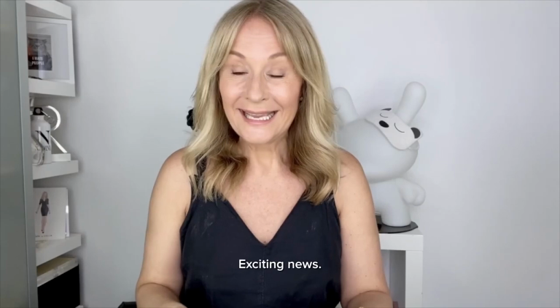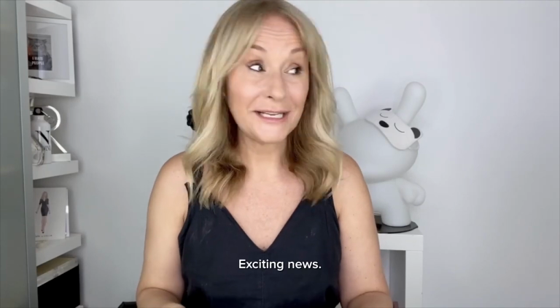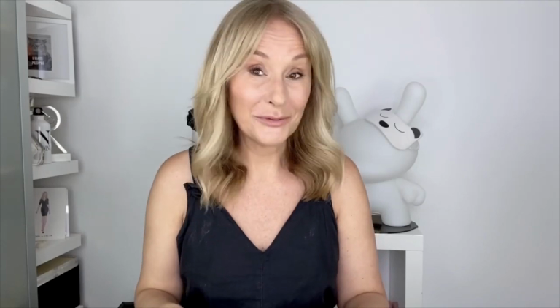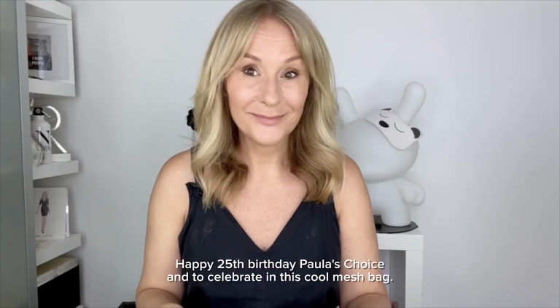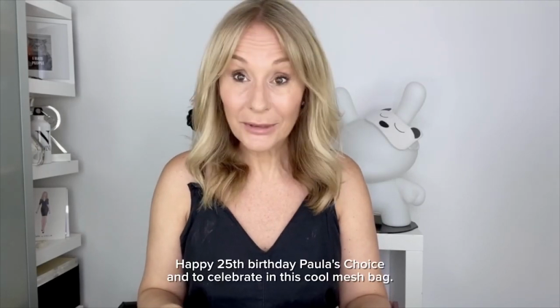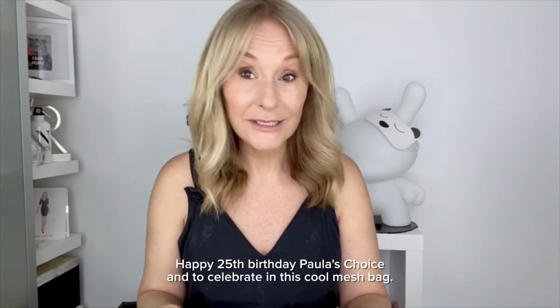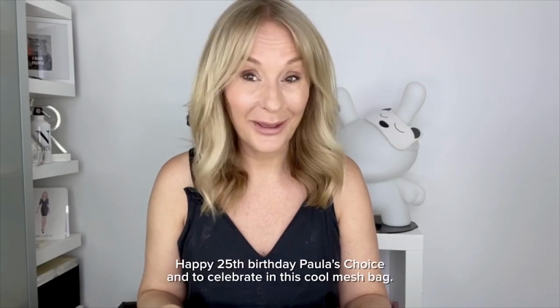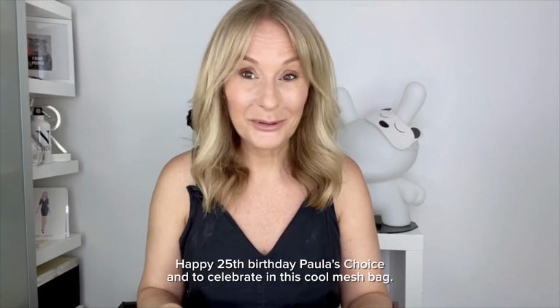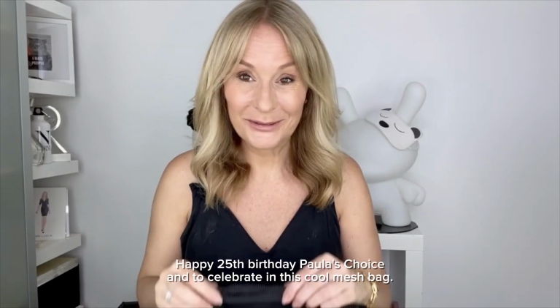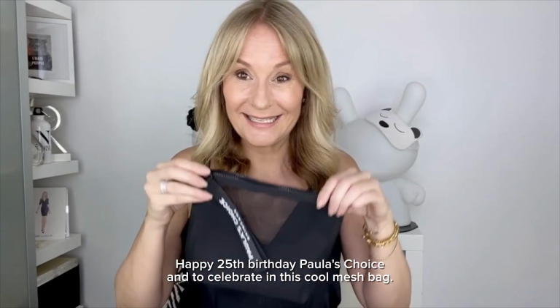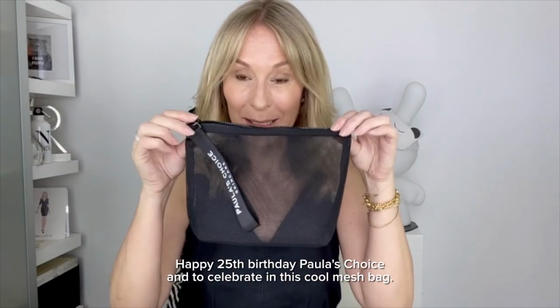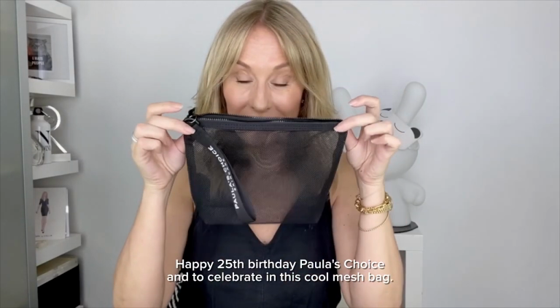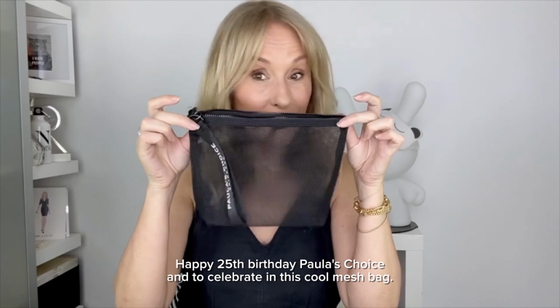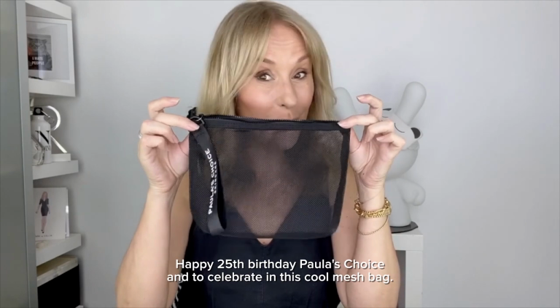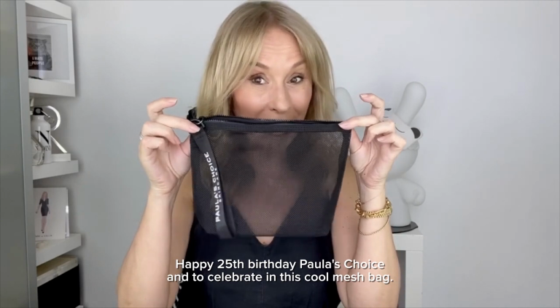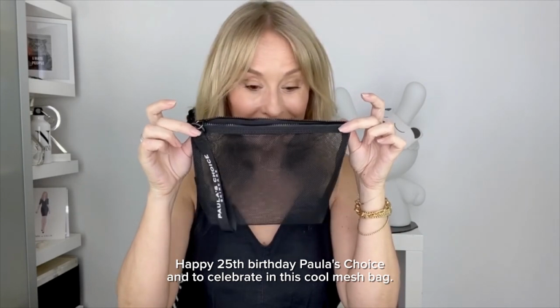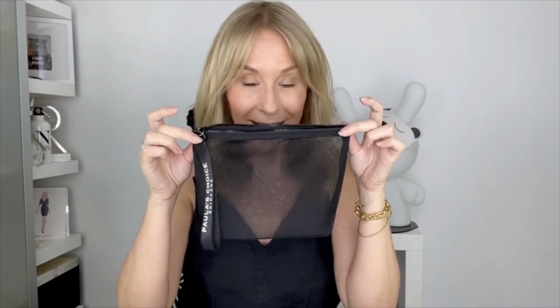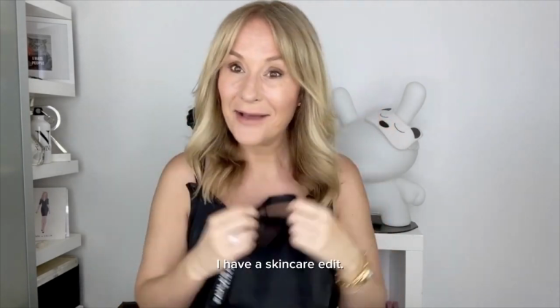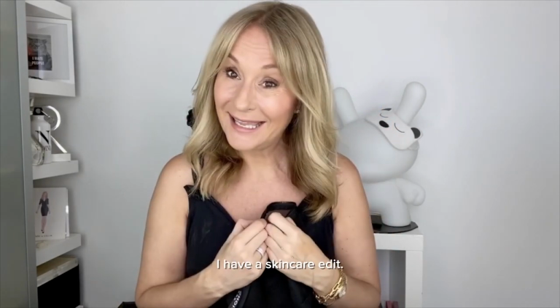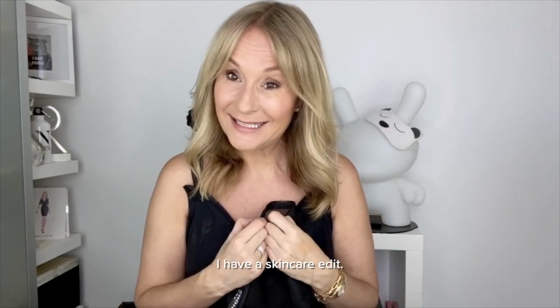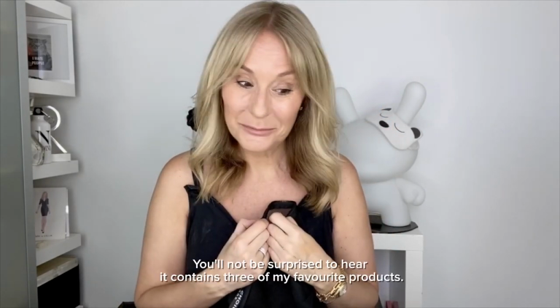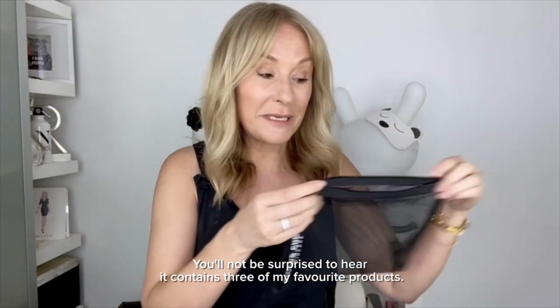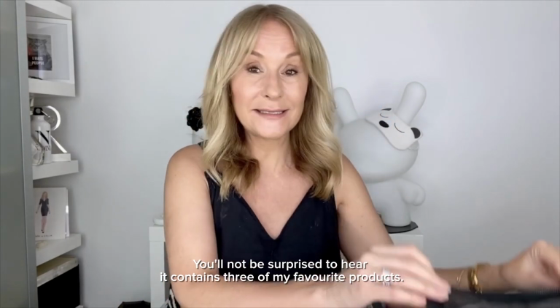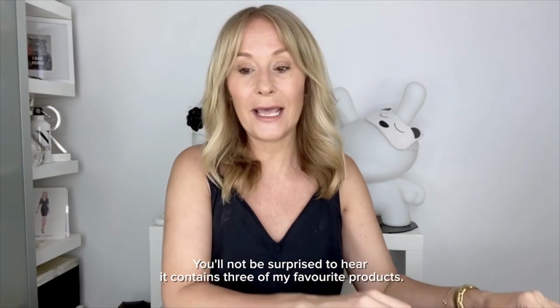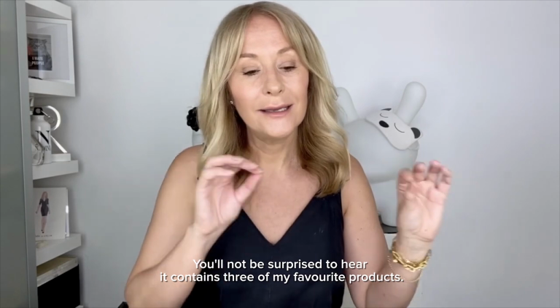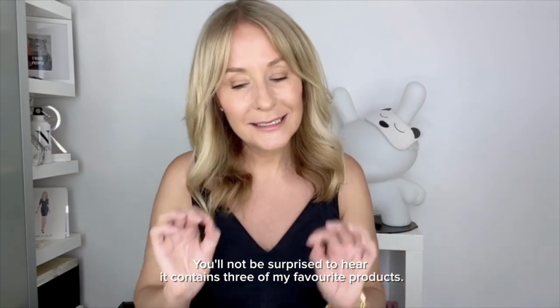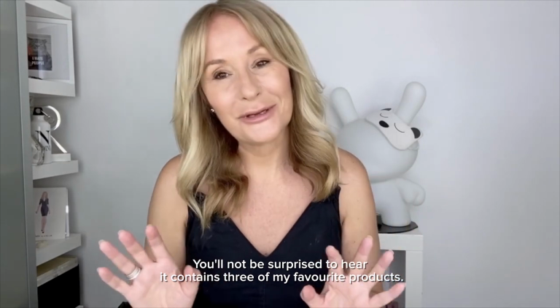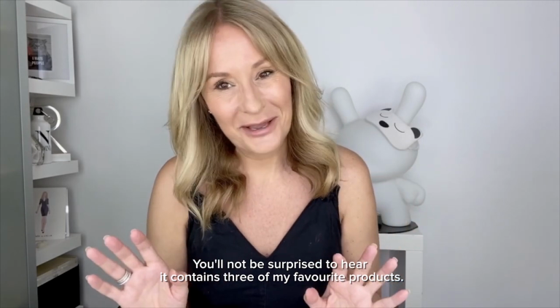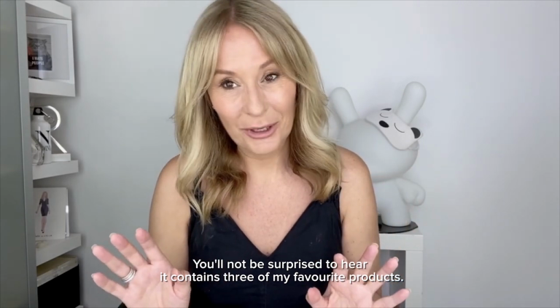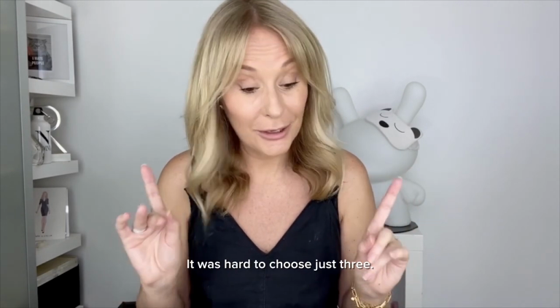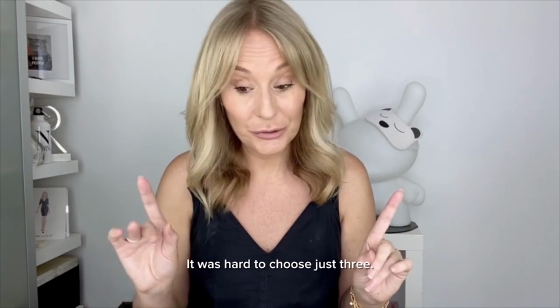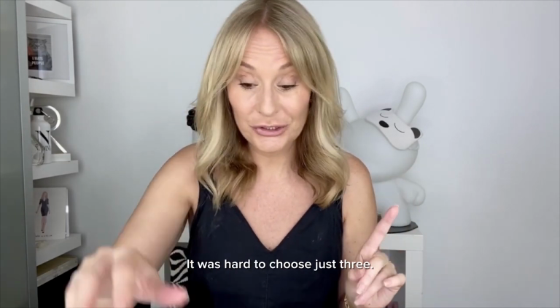Exciting news! Happy 25th birthday Paula's Choice, and to celebrate, in this cool mesh bag I have a skincare edit. You'll not be surprised to hear it contains three of my favorite products — it was hard to choose just three.